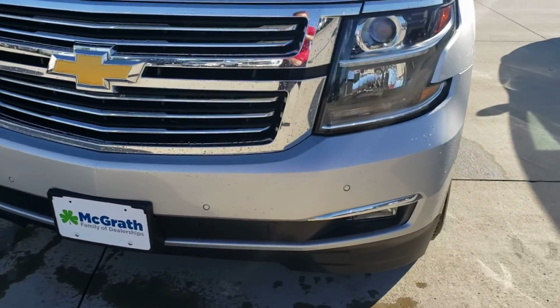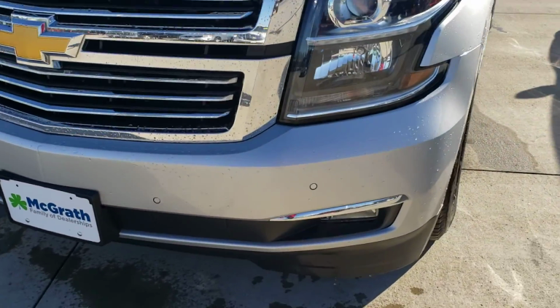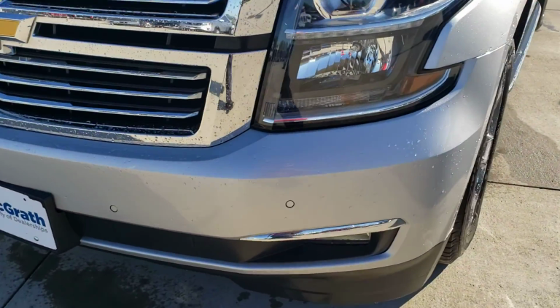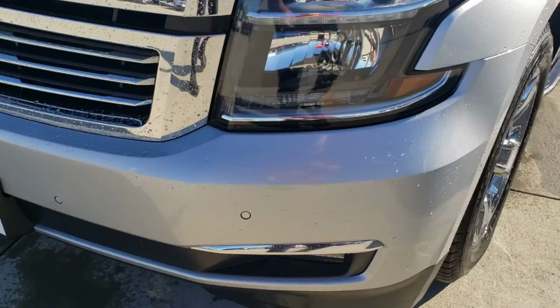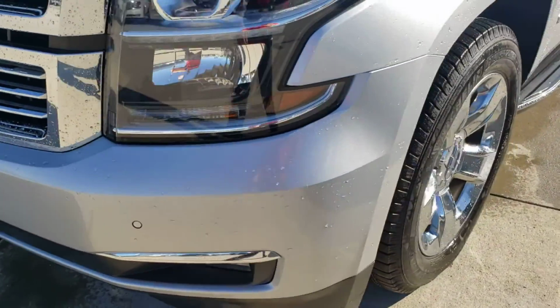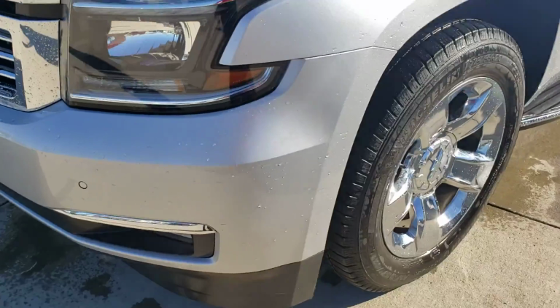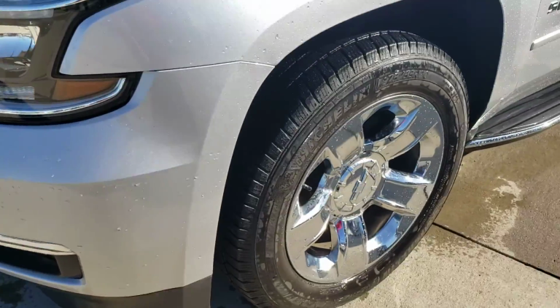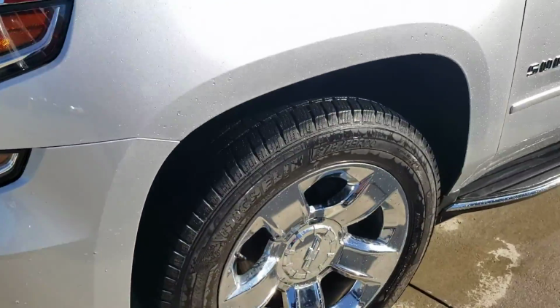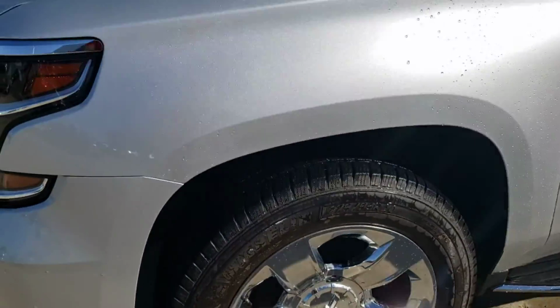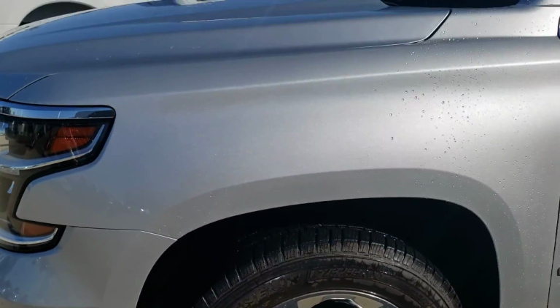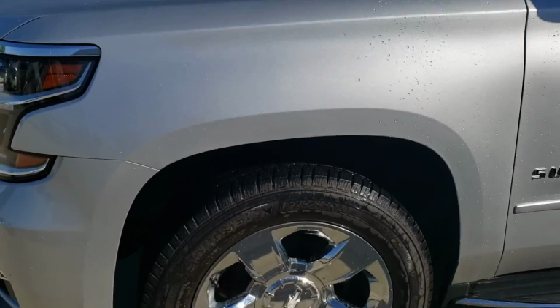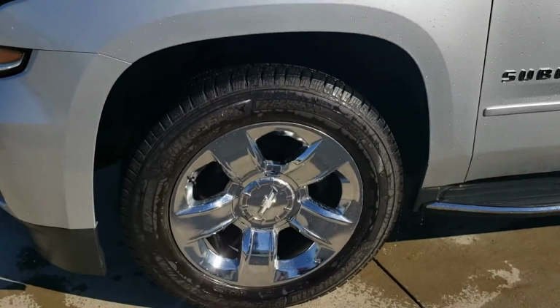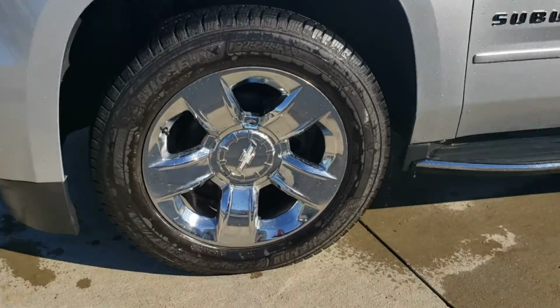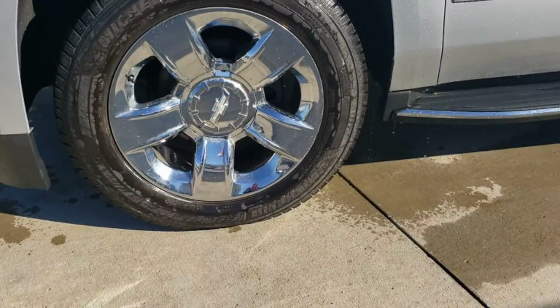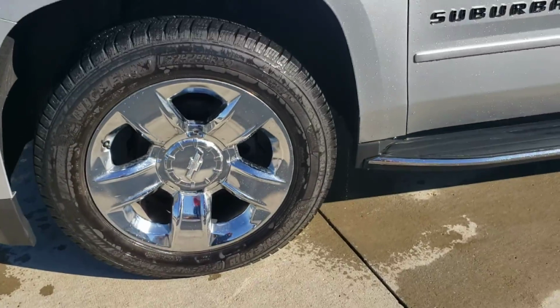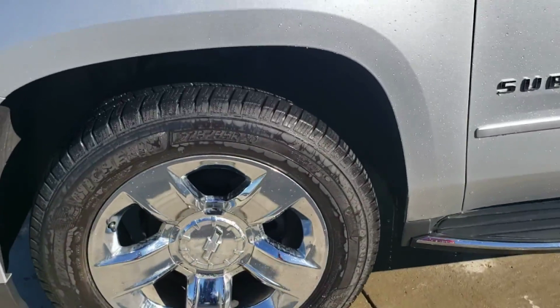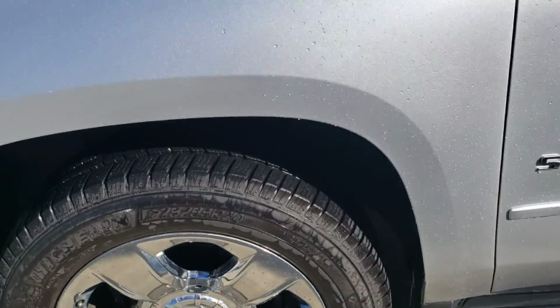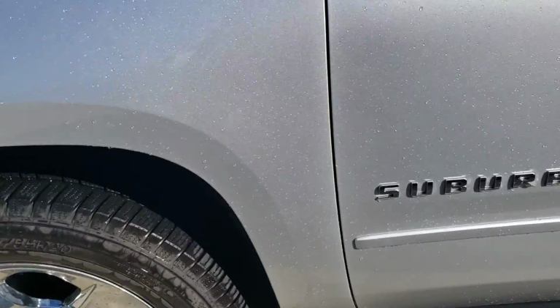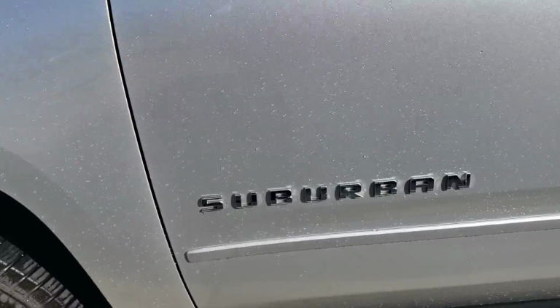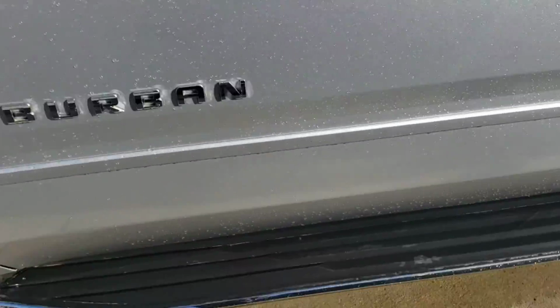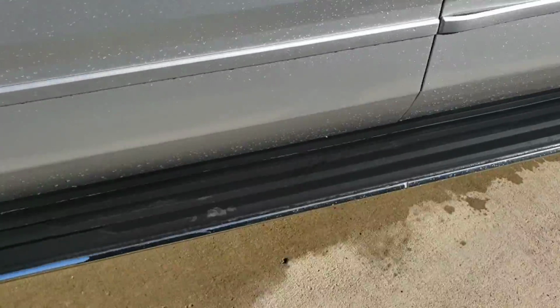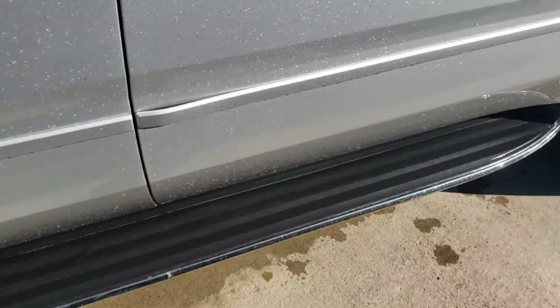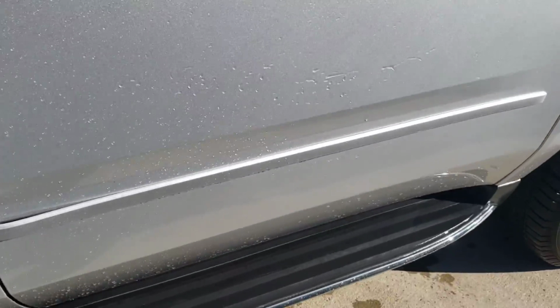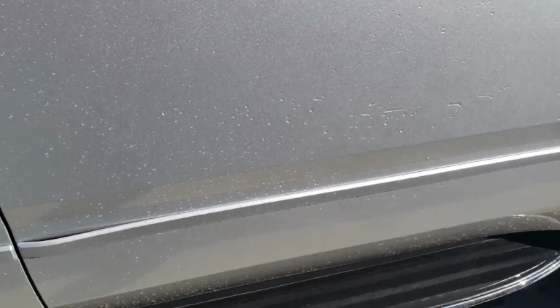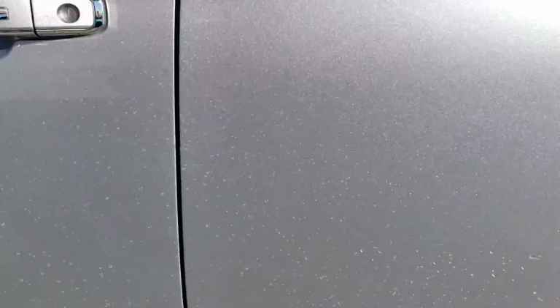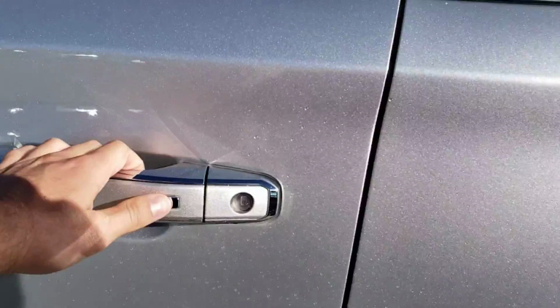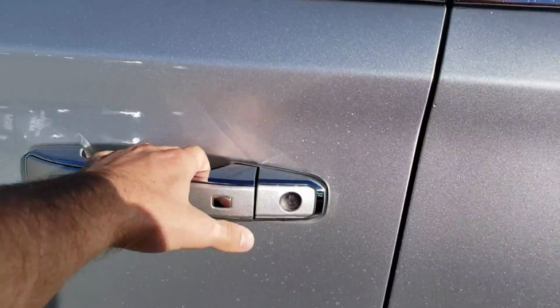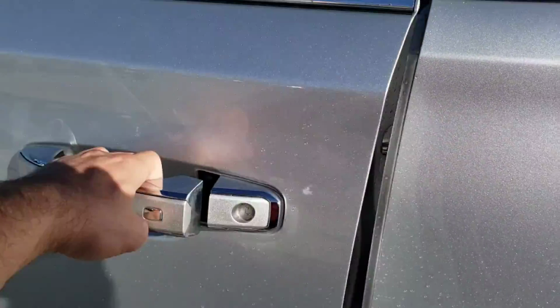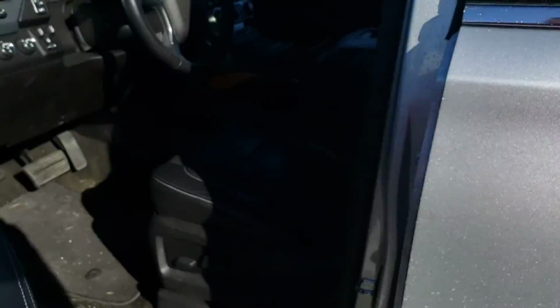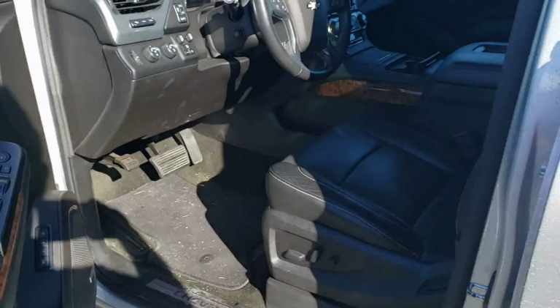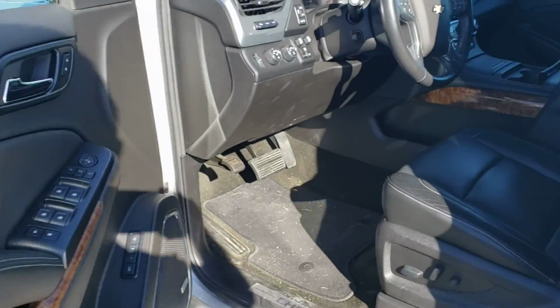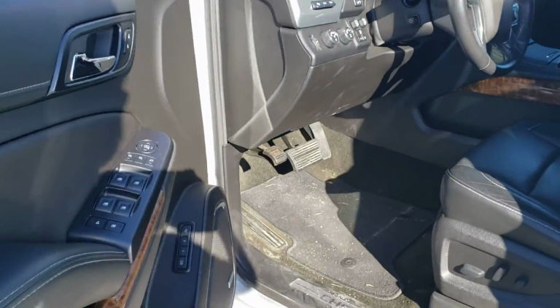Up front here you can see we've got the parking sensors on the front and they have some on the back as well. Nice looking wheels on there with good tread left on them. You've got running boards to make it easier to get in and out, and you get the passive entry to keep the keys in your pocket.